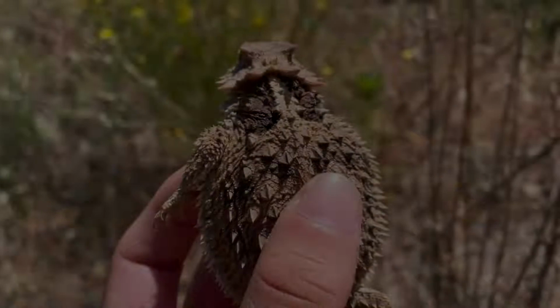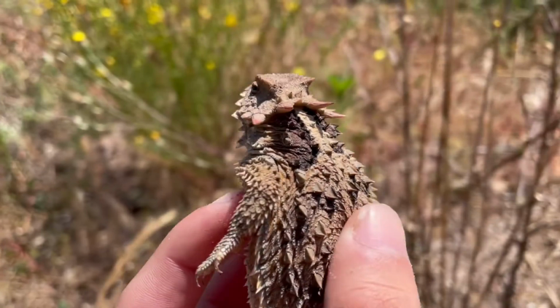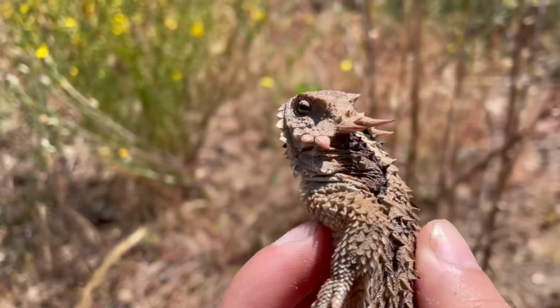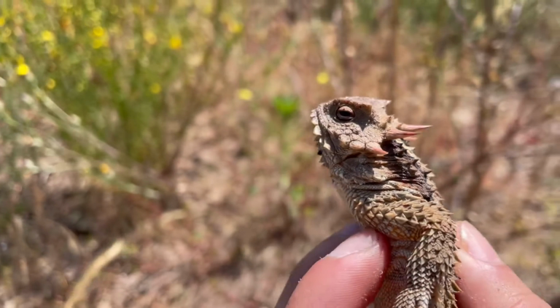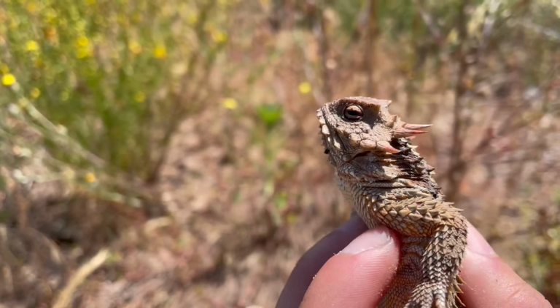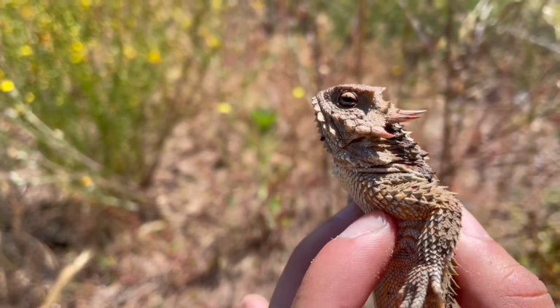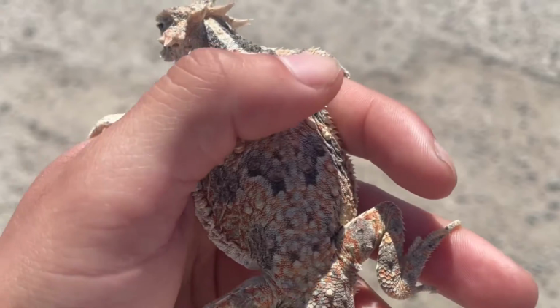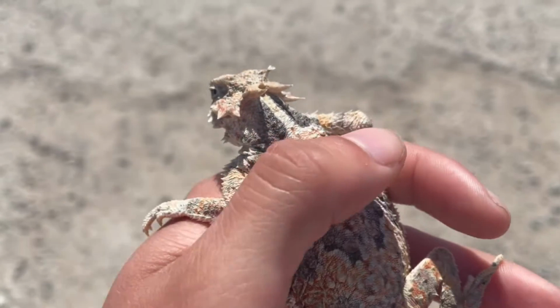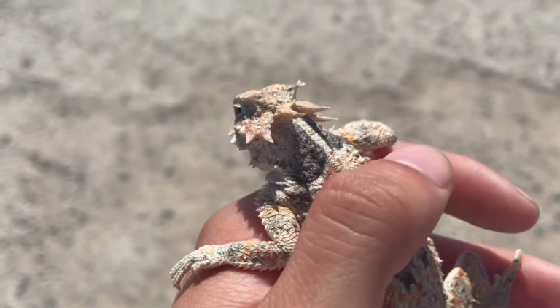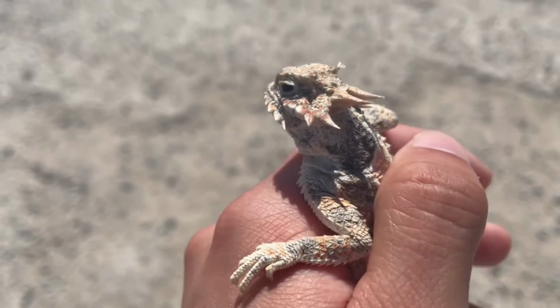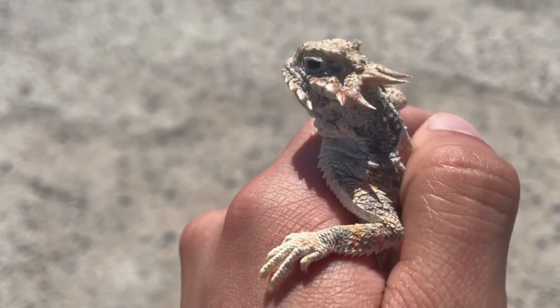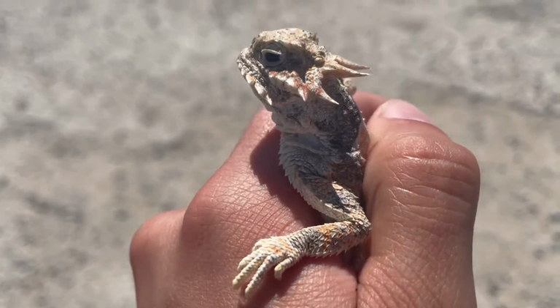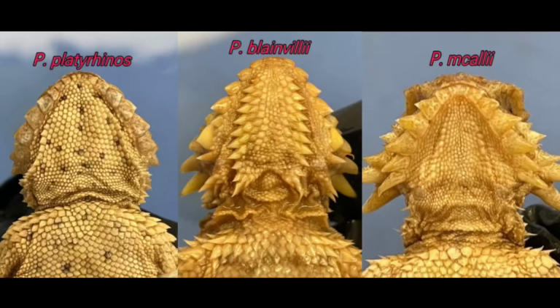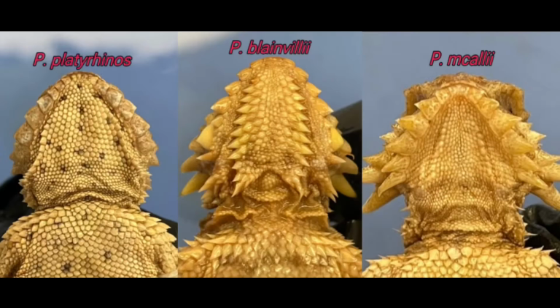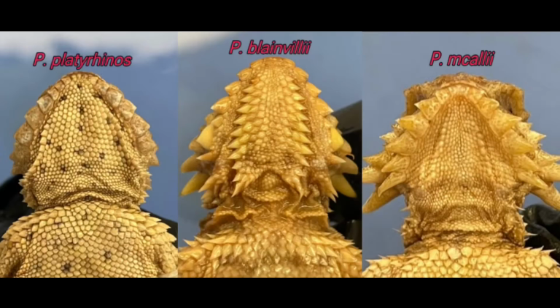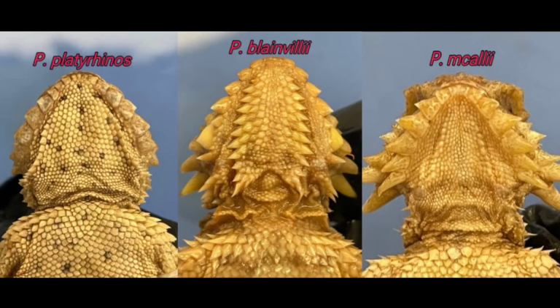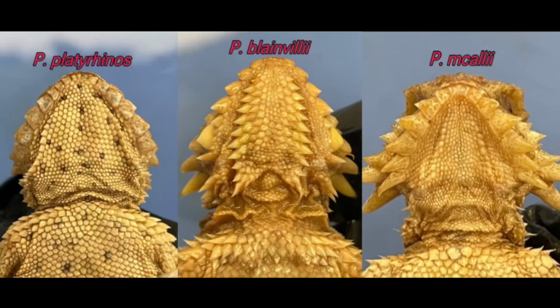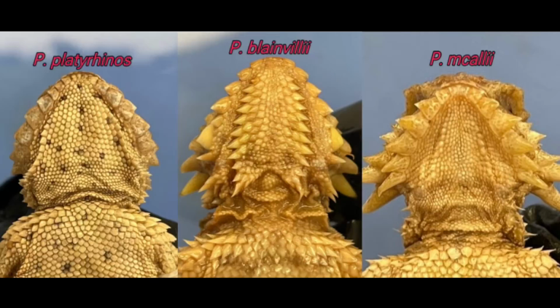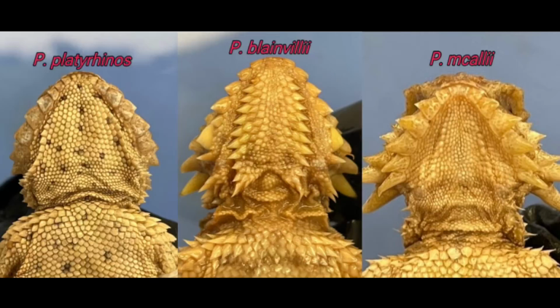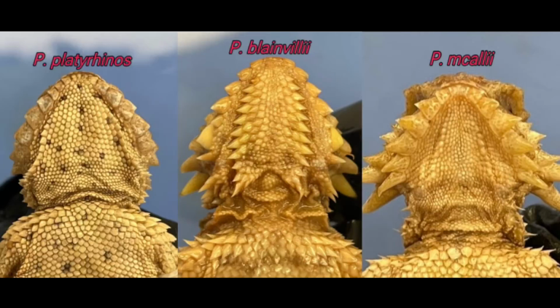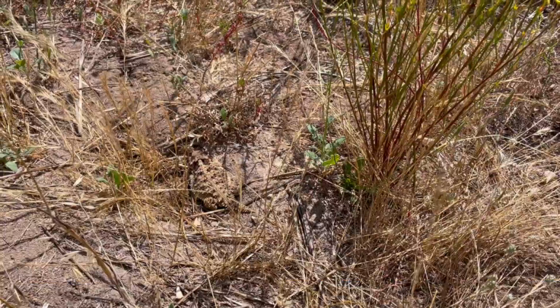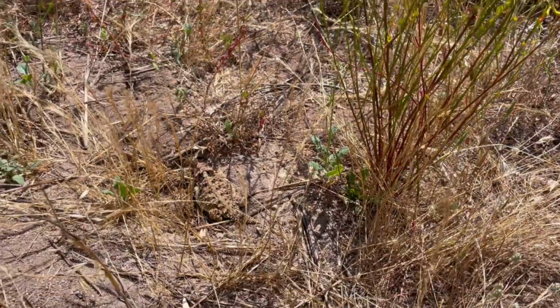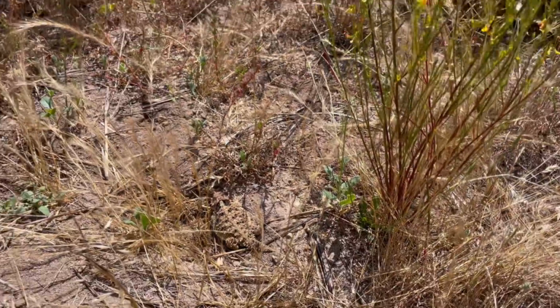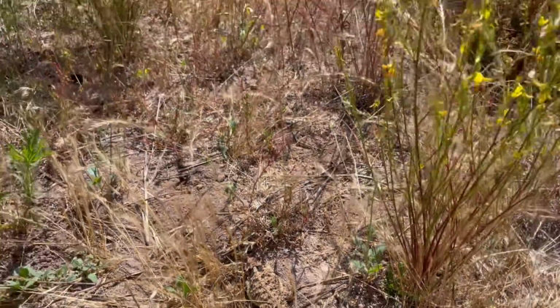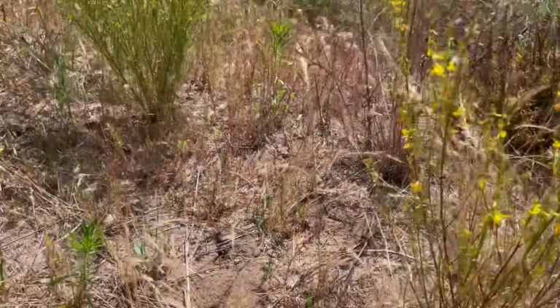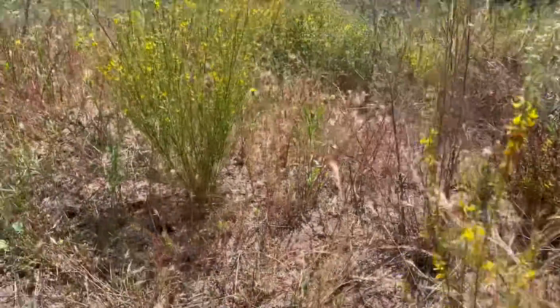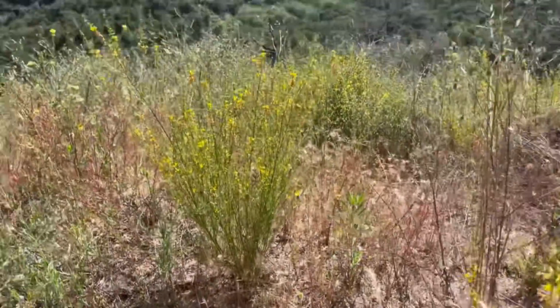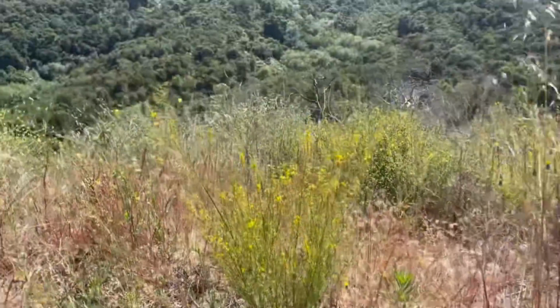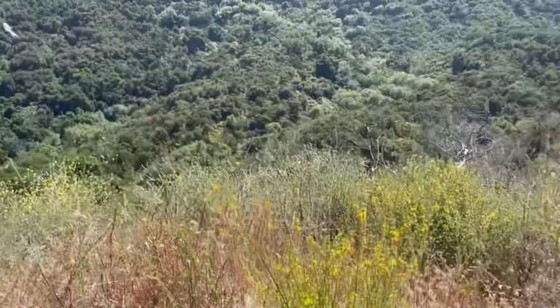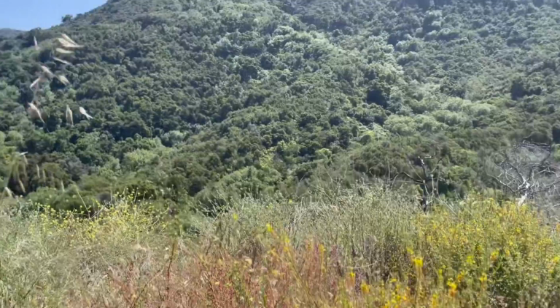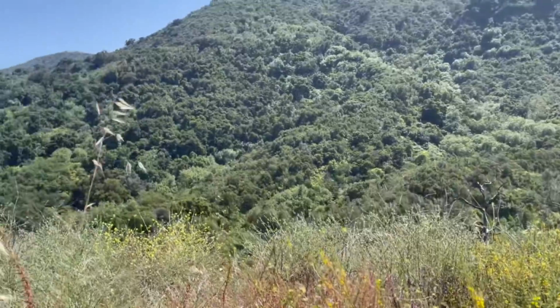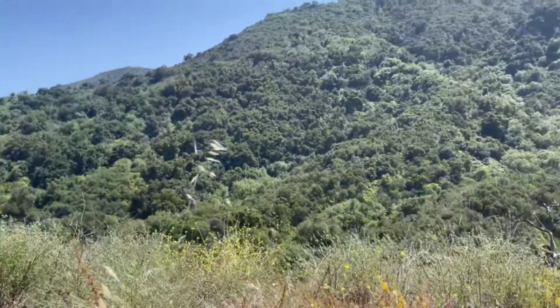So those are the three horned lizards found in Southern California, as well as how you can distinguish them if you come across one. If you like this video, please make sure to like and subscribe, and I'll see you in the next one. Bye-bye.